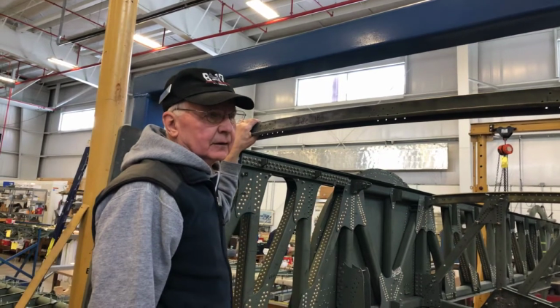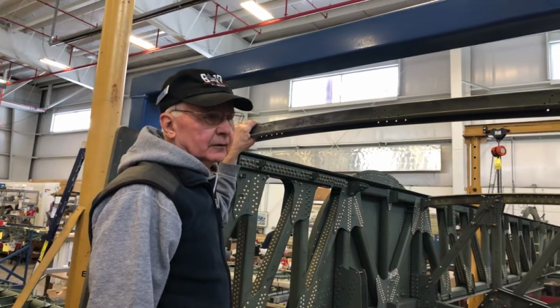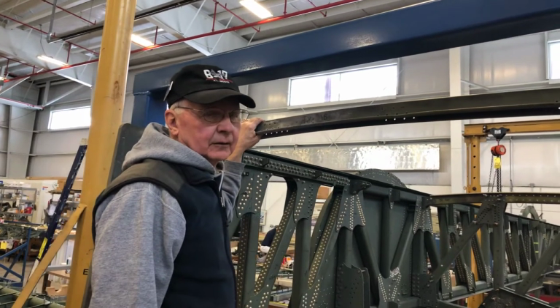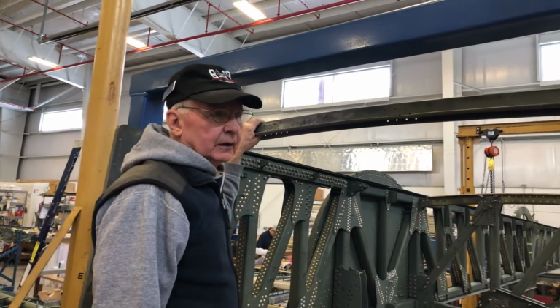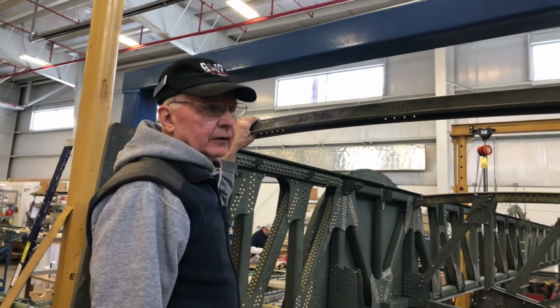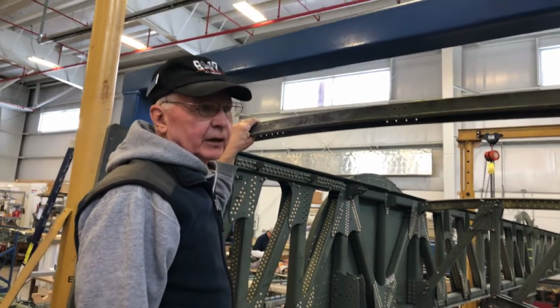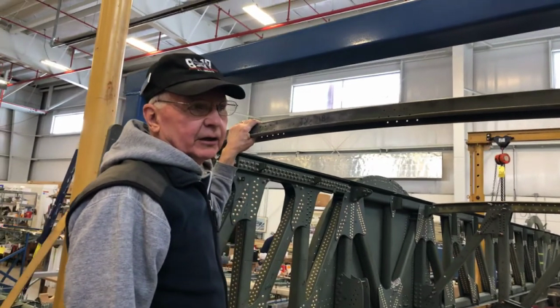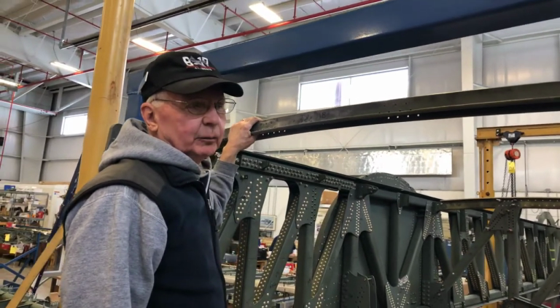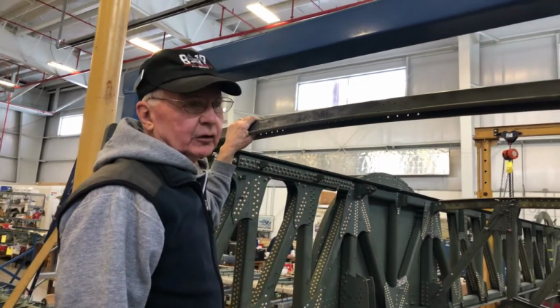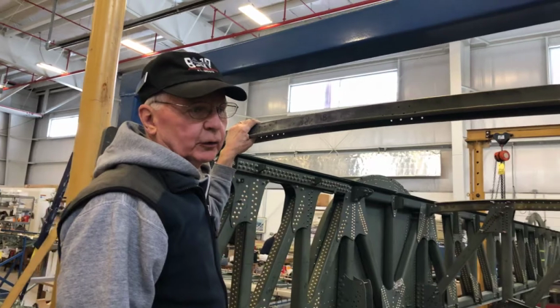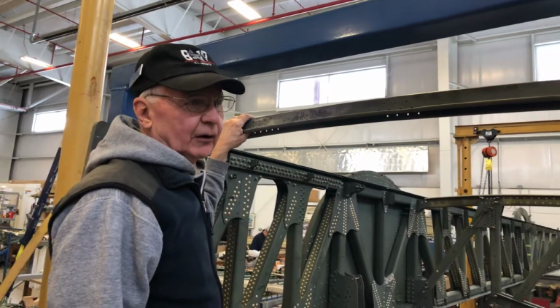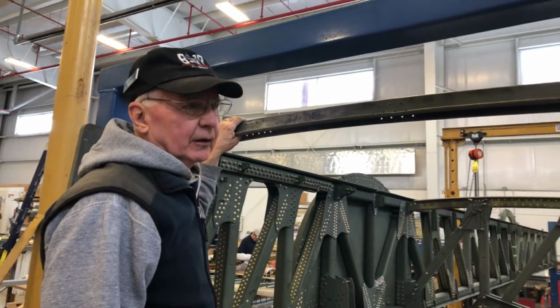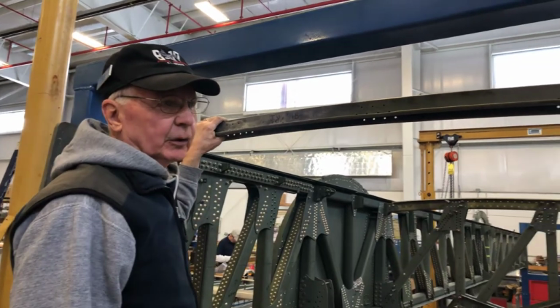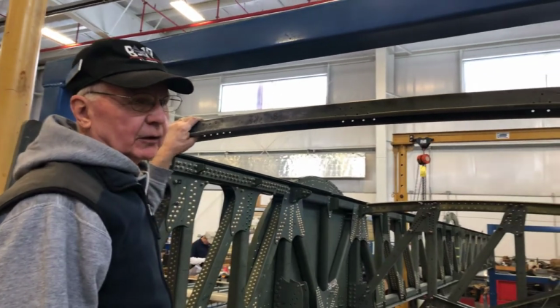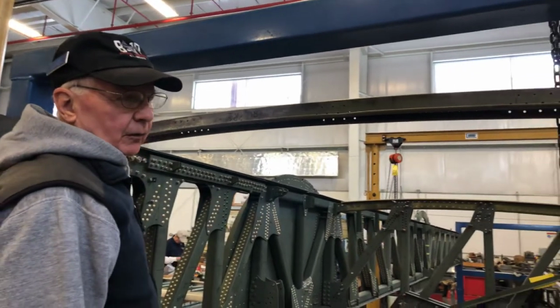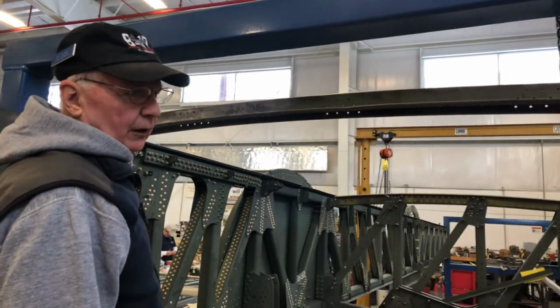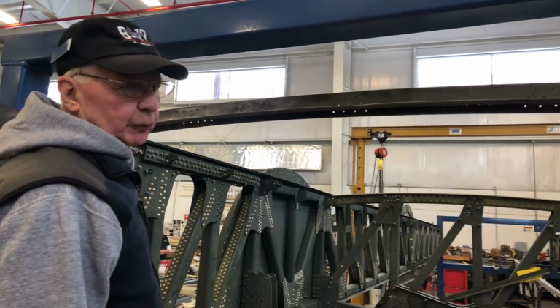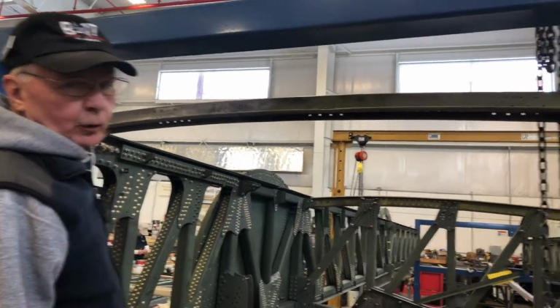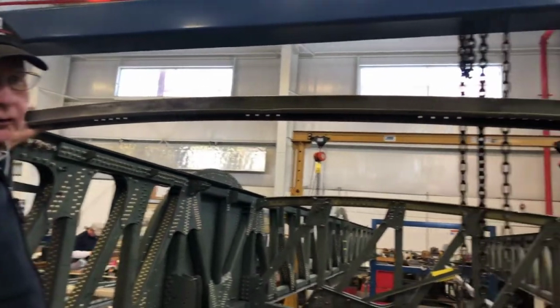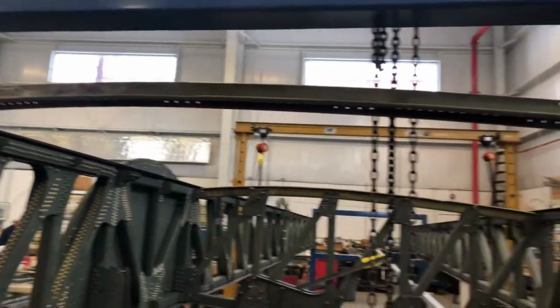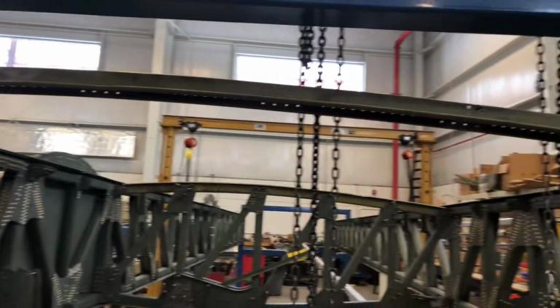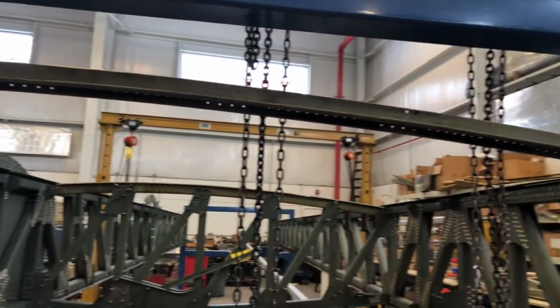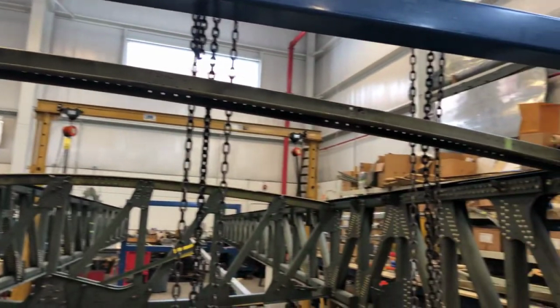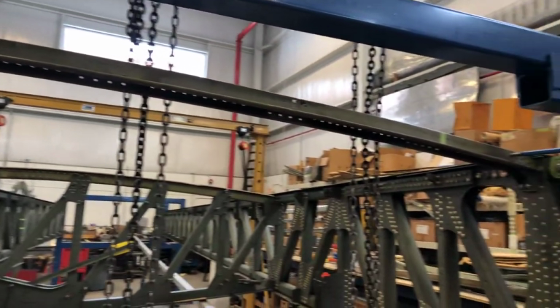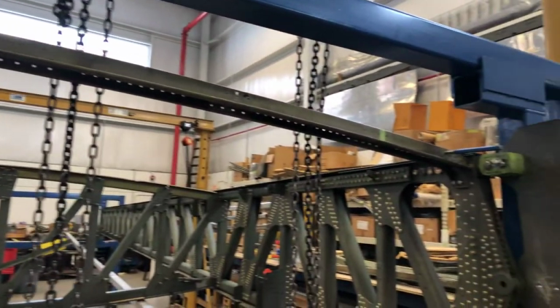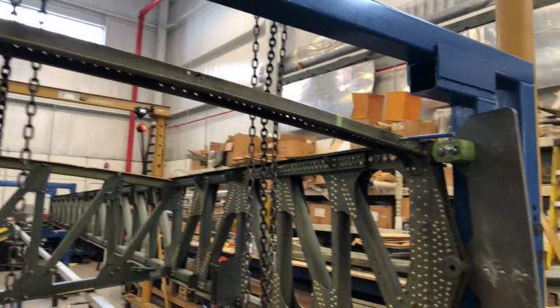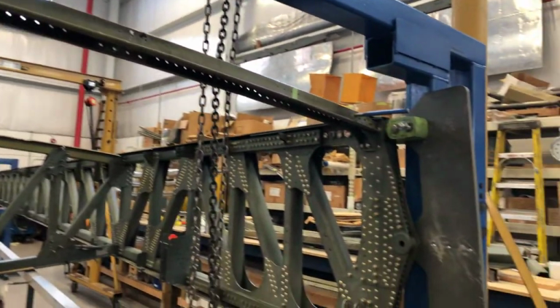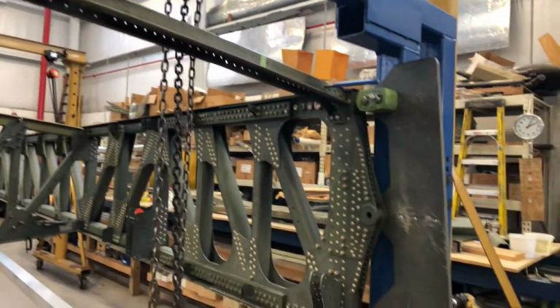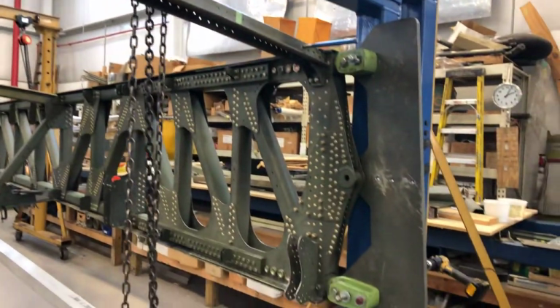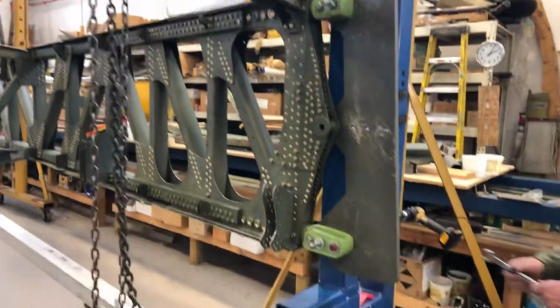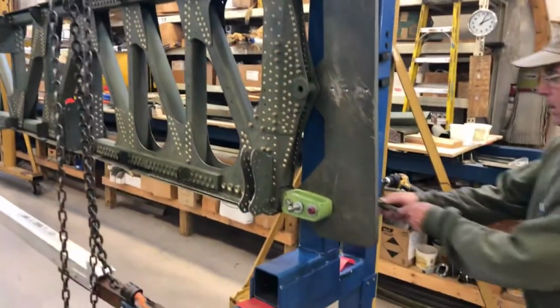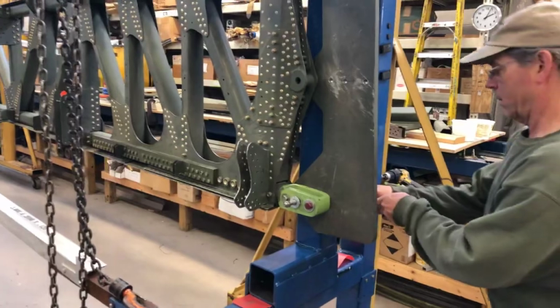Okay, Bill, what are we doing here? We're getting ready to position the rear spar so that we can line up some holes in this end of the upper cord. Okay, let's see what you got.